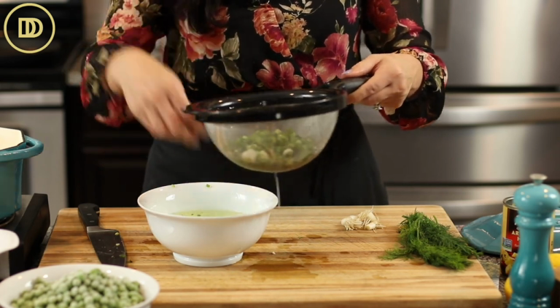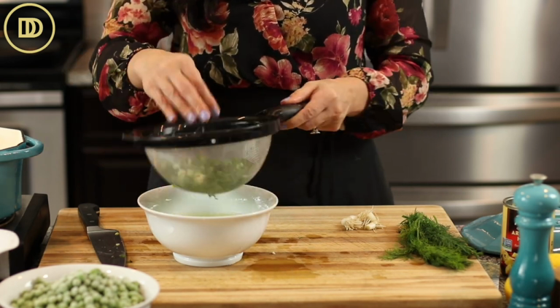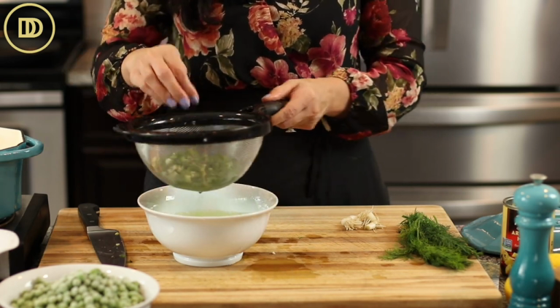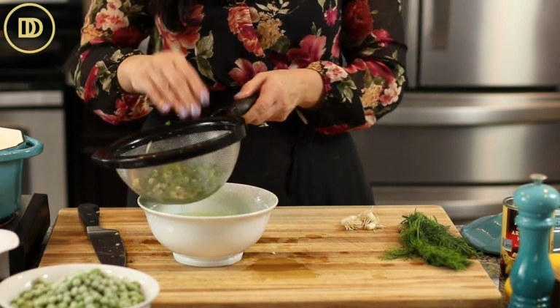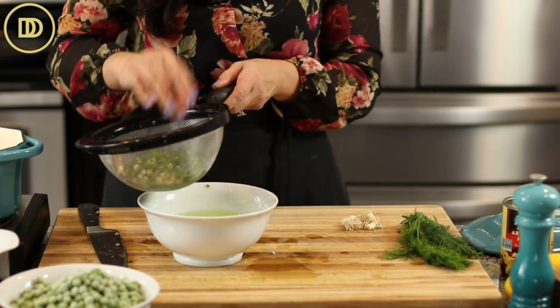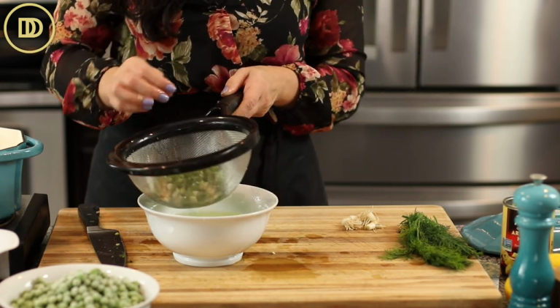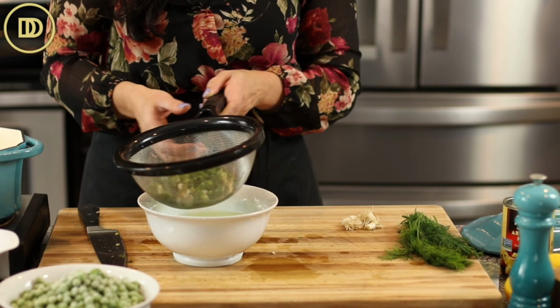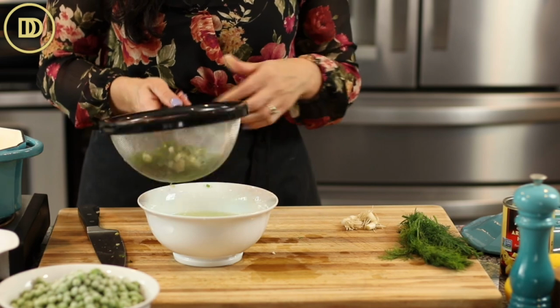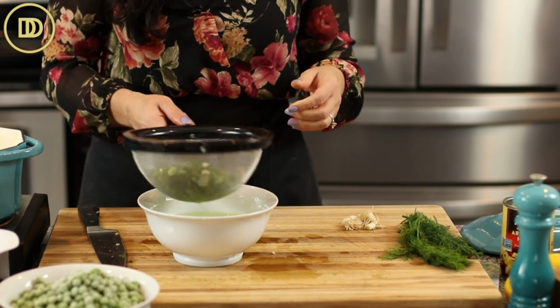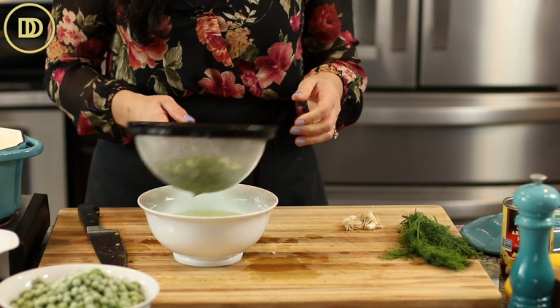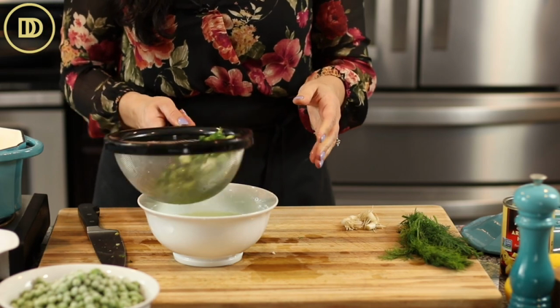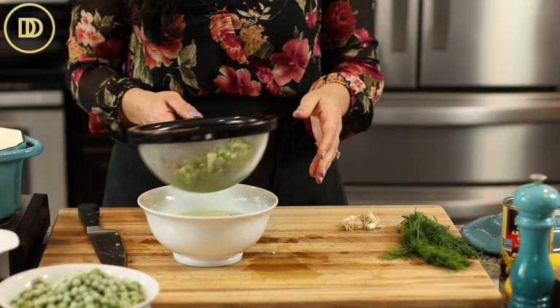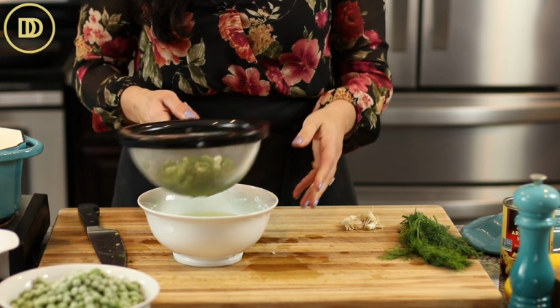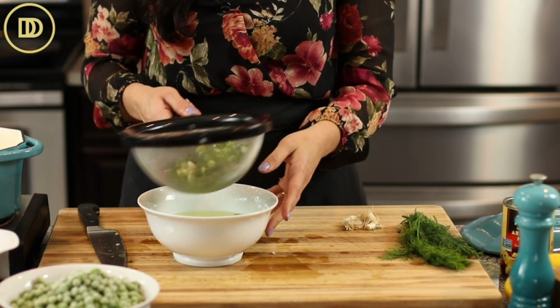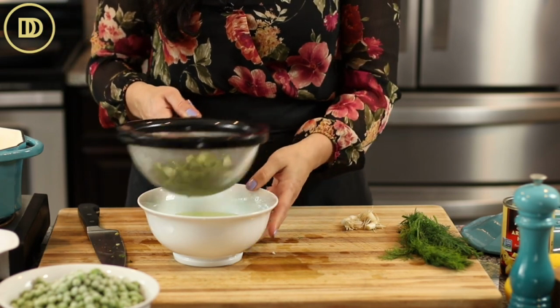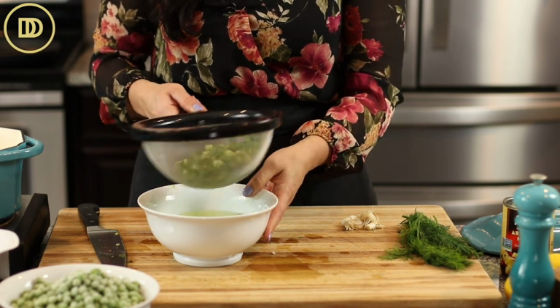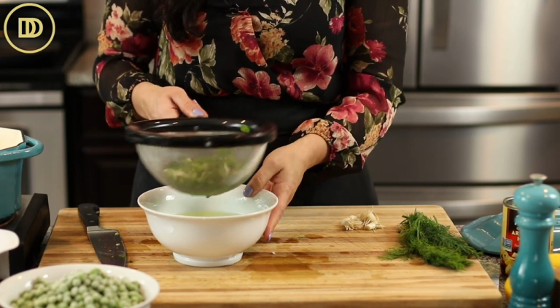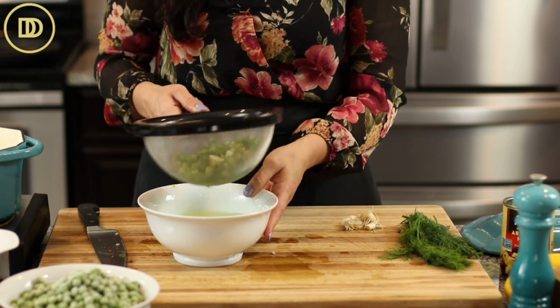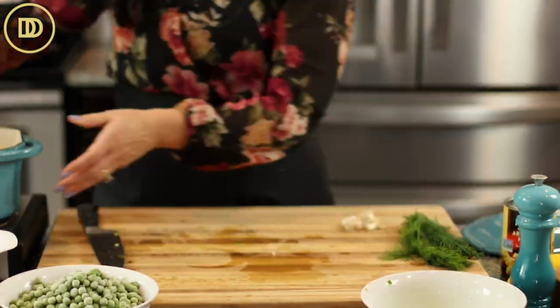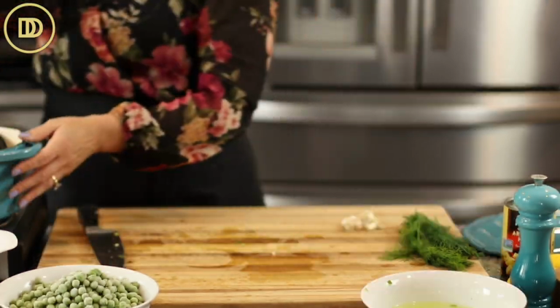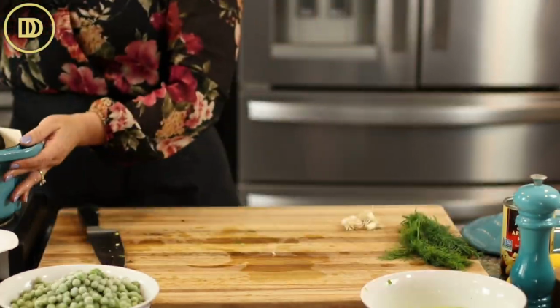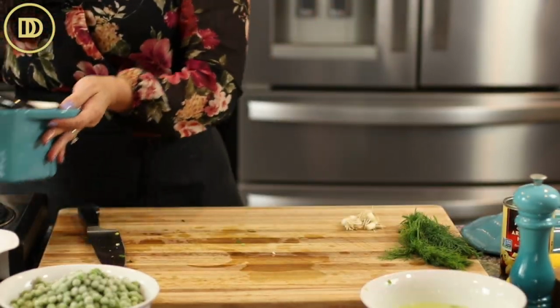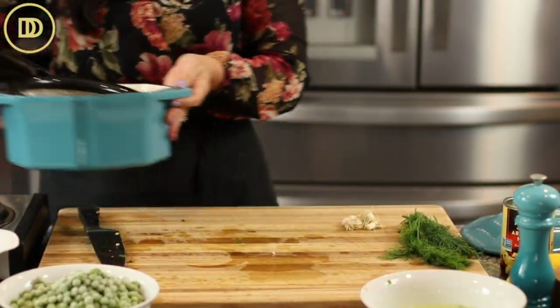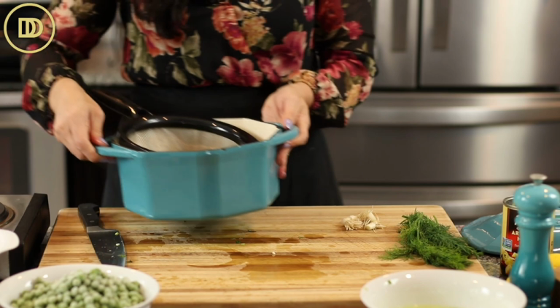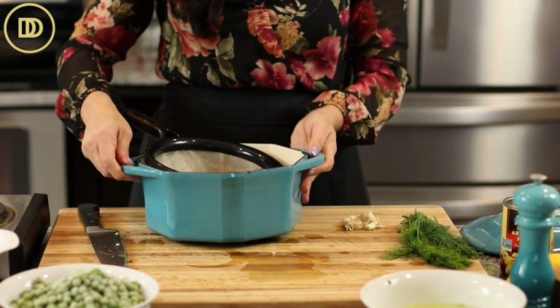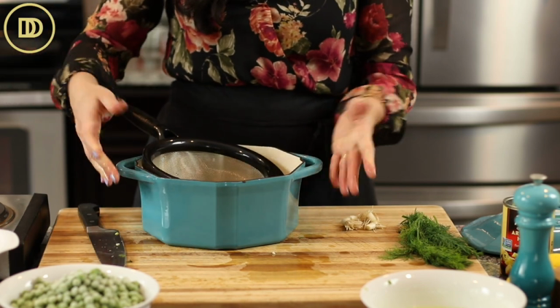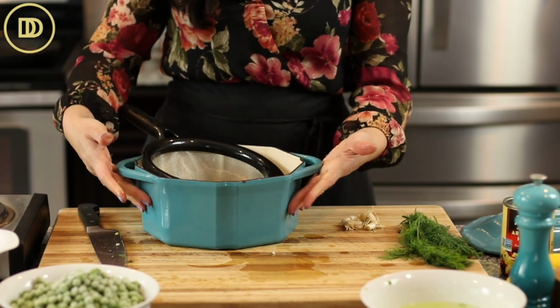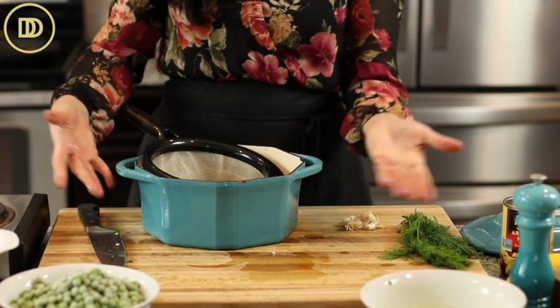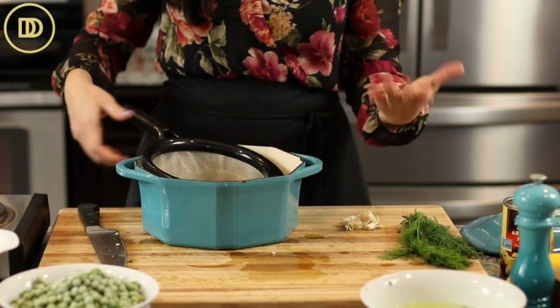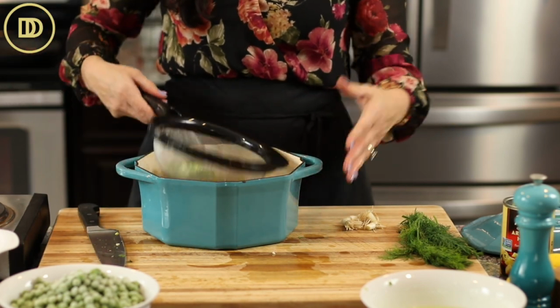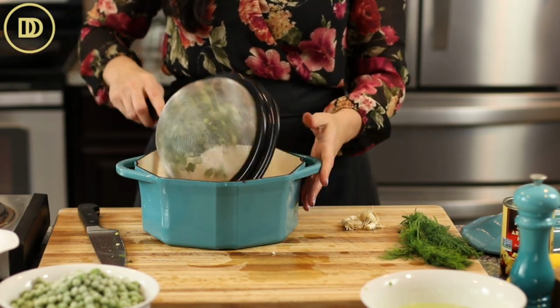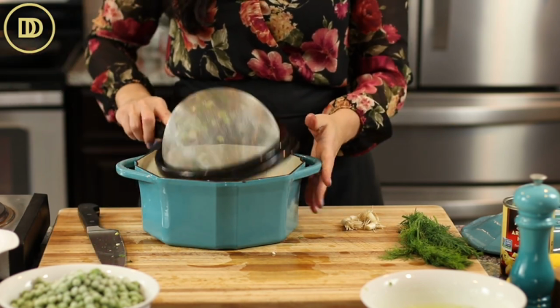The water looks pretty clean — hardly any dirt in these. Shake them around to get the excess water out, and then they're going to go in the pot. This is a fancy pot that was a gift to me.